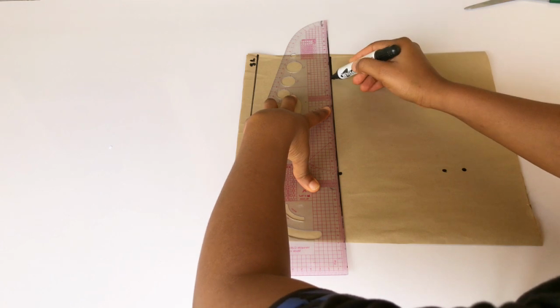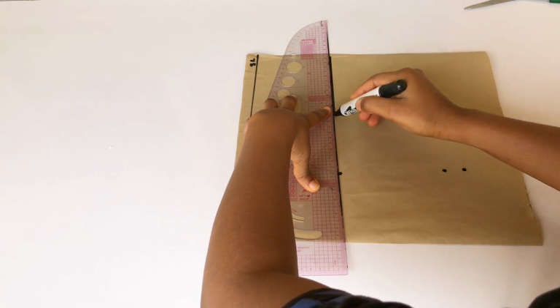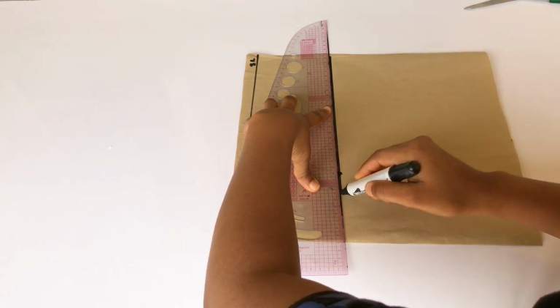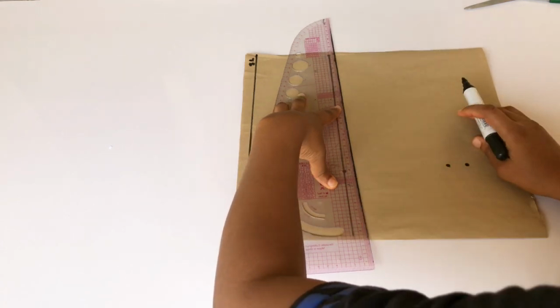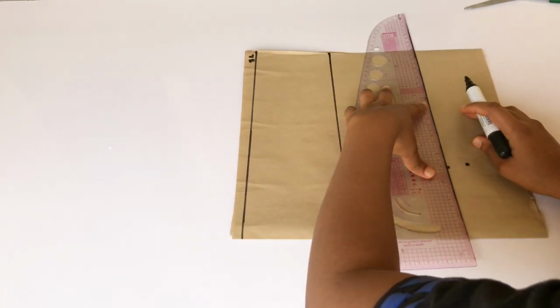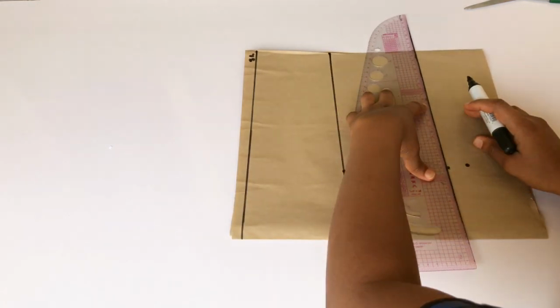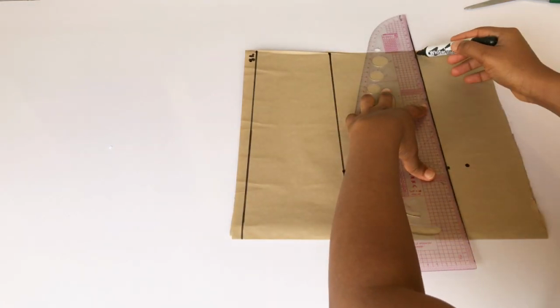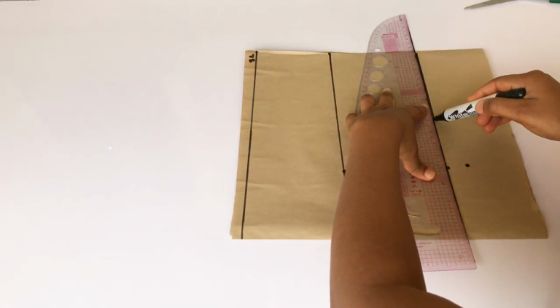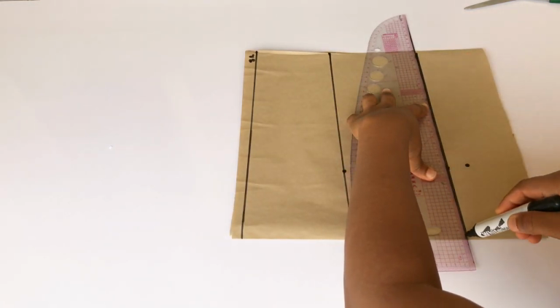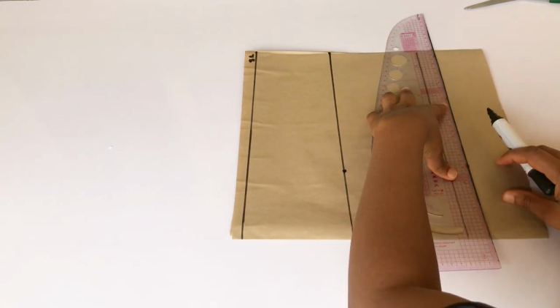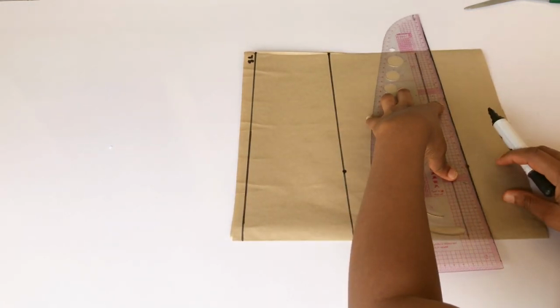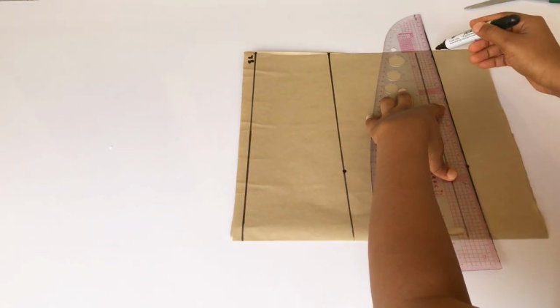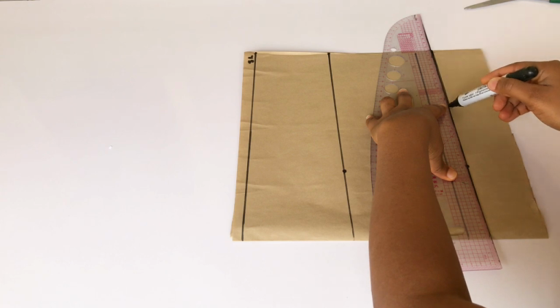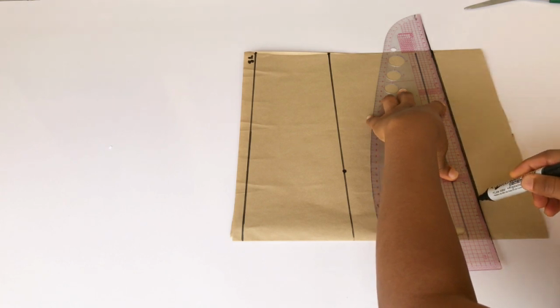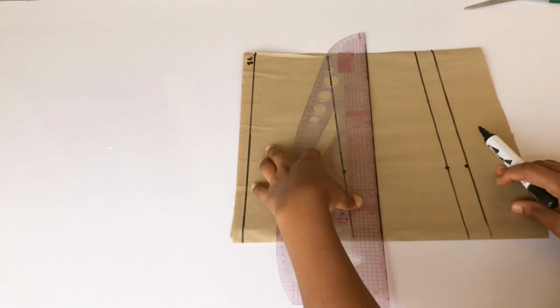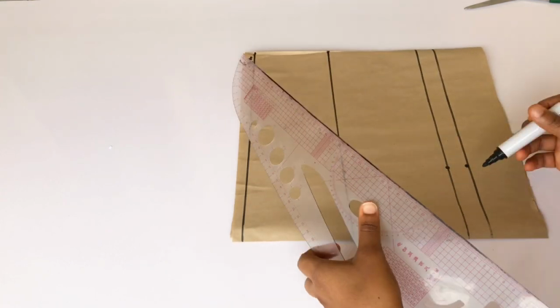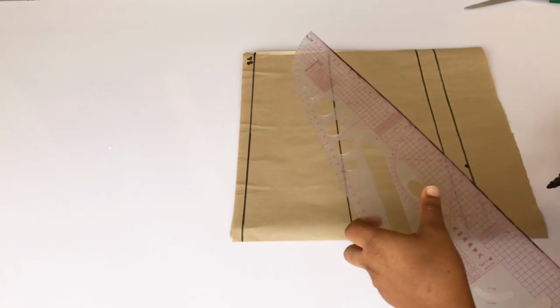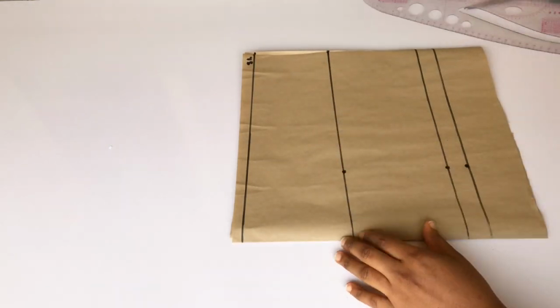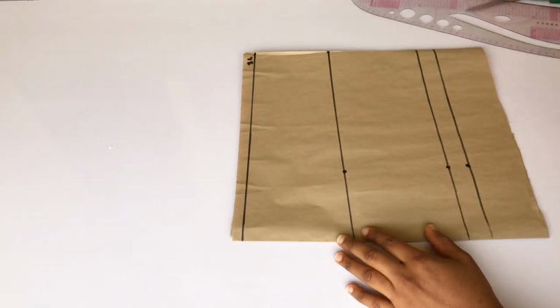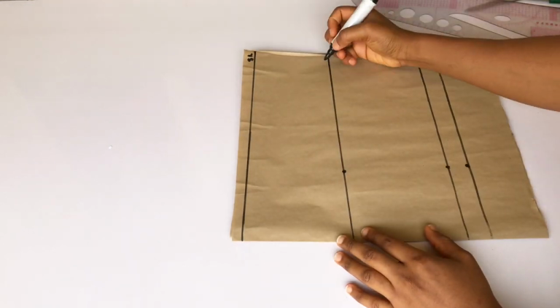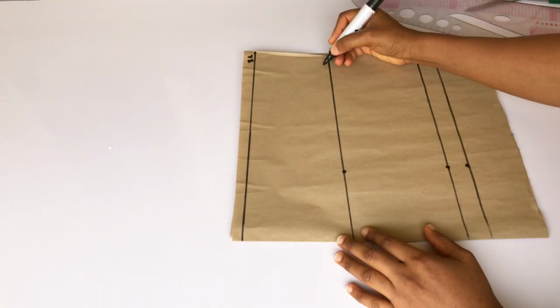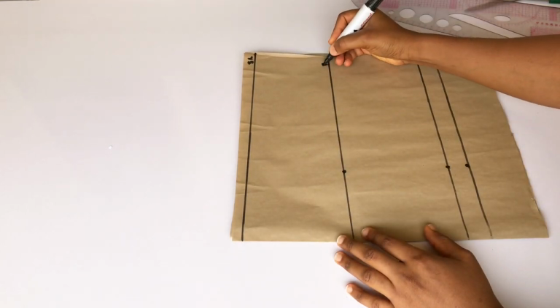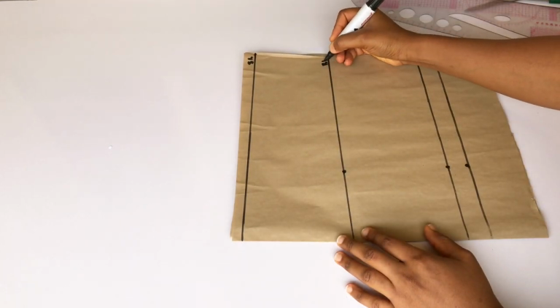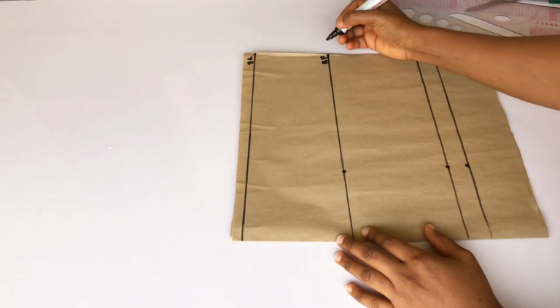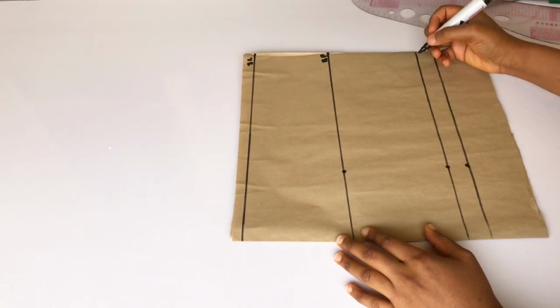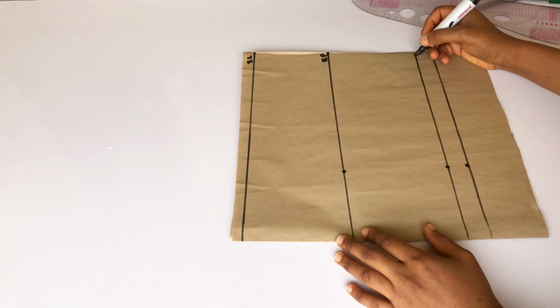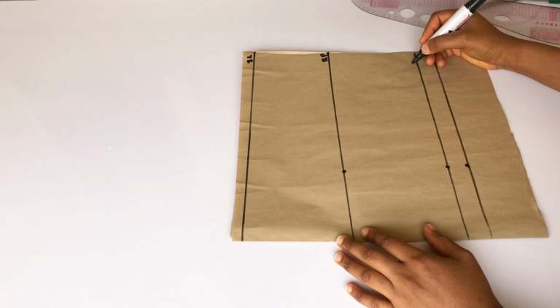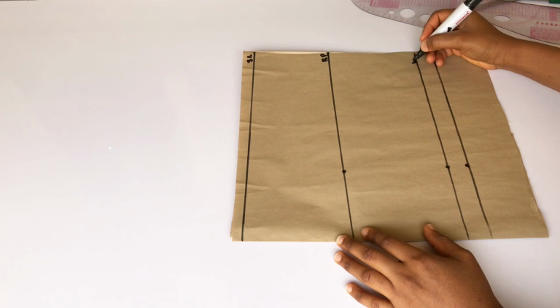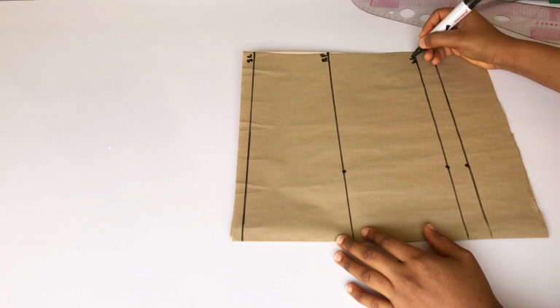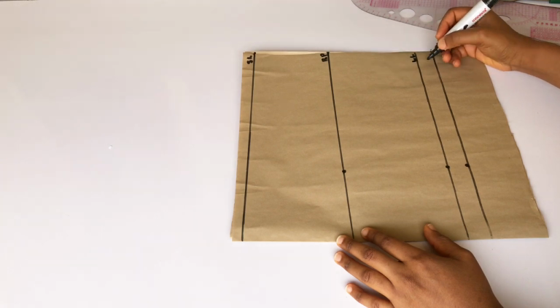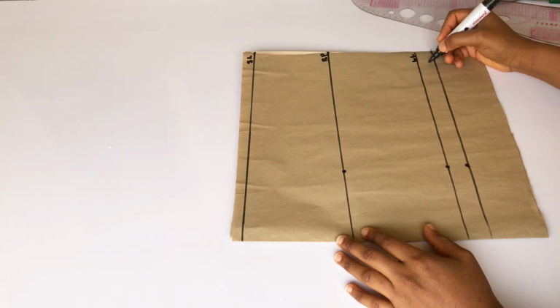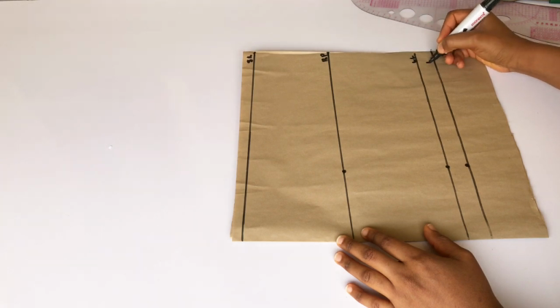Then I will label the lines: my bust point, my waistline, and the allowance.